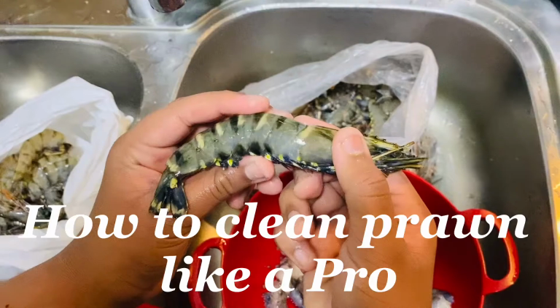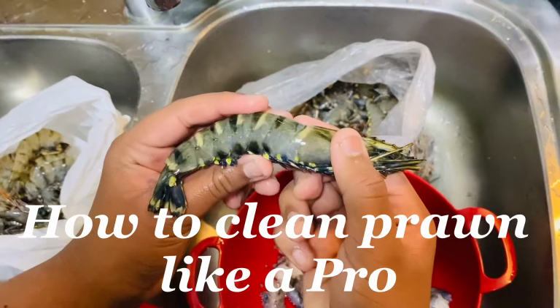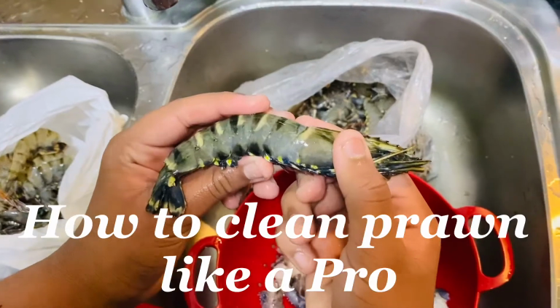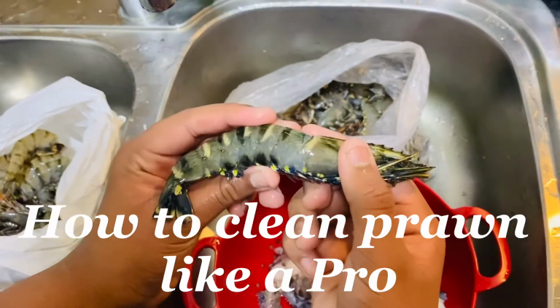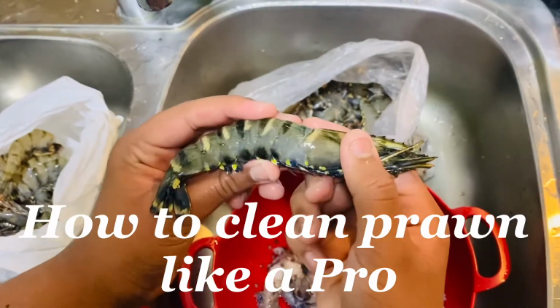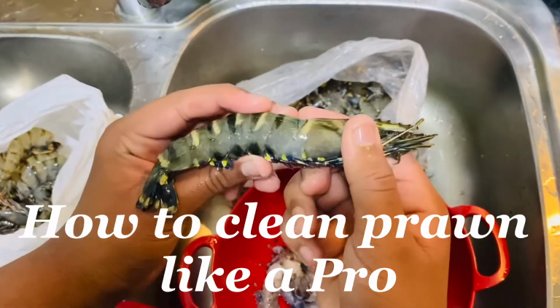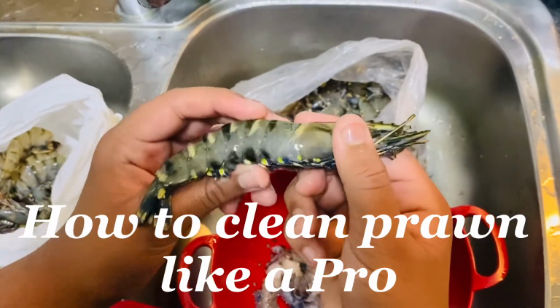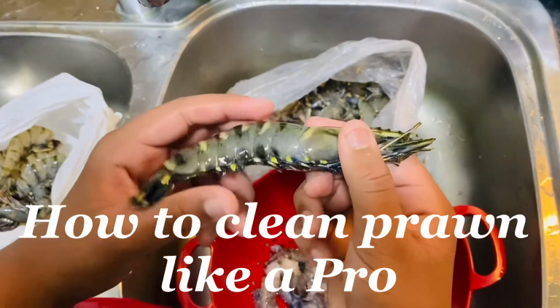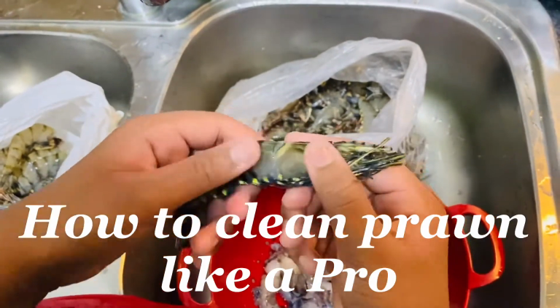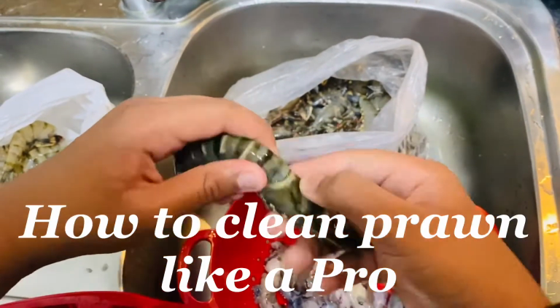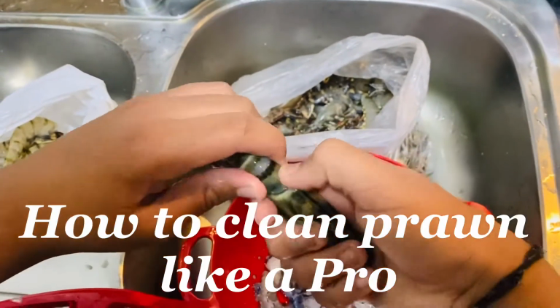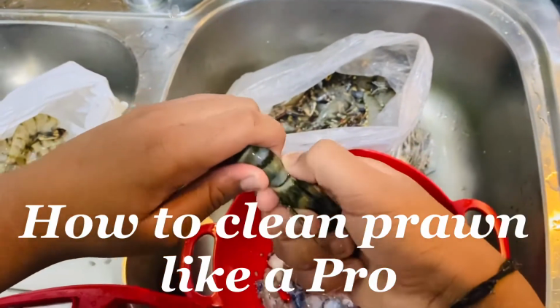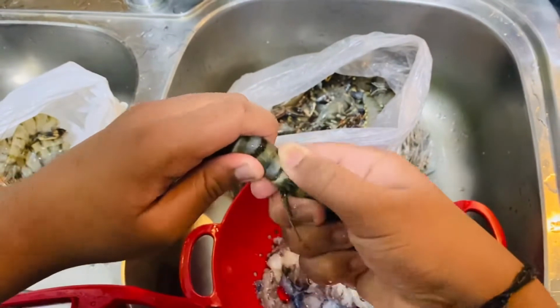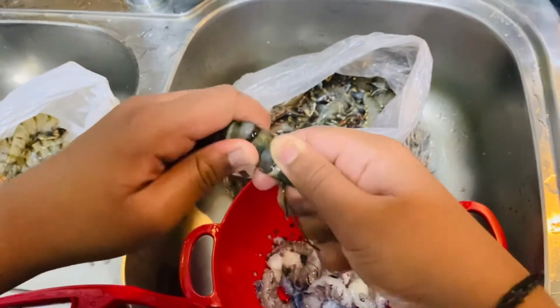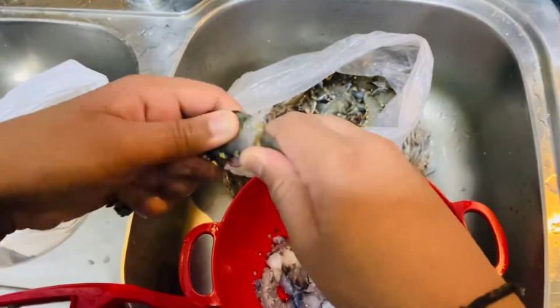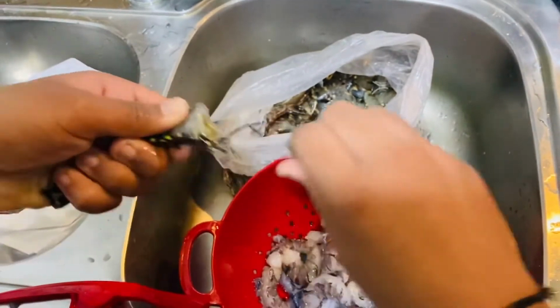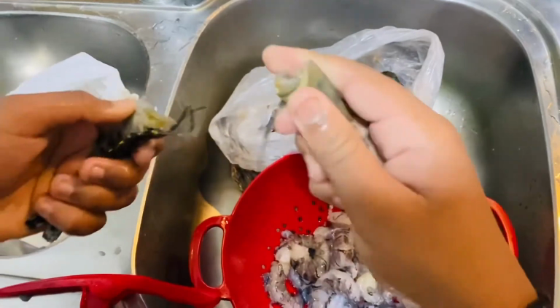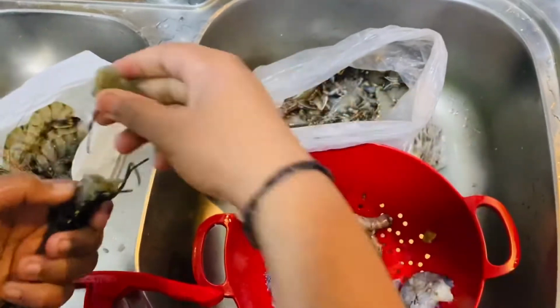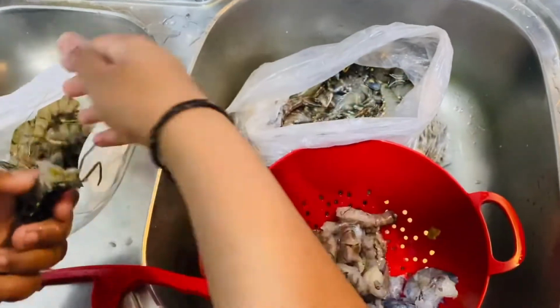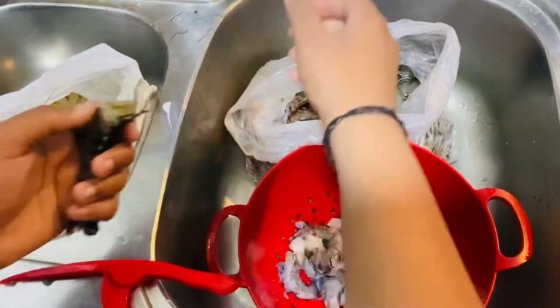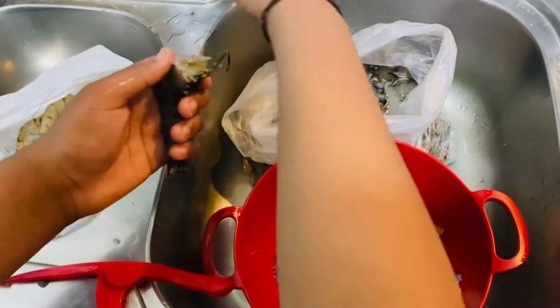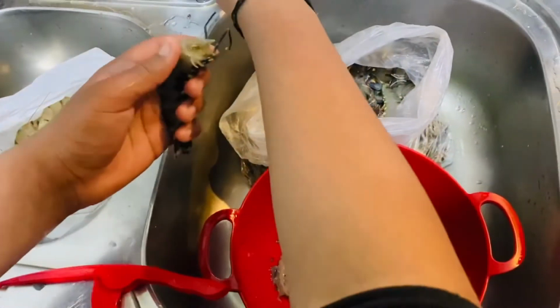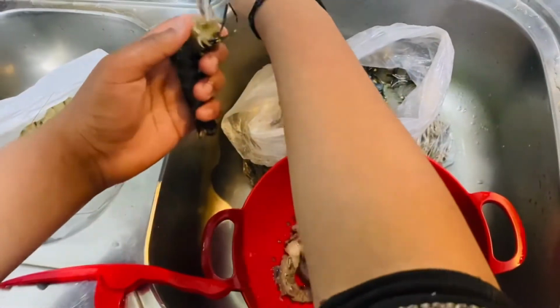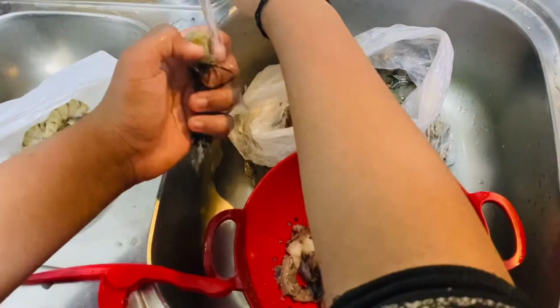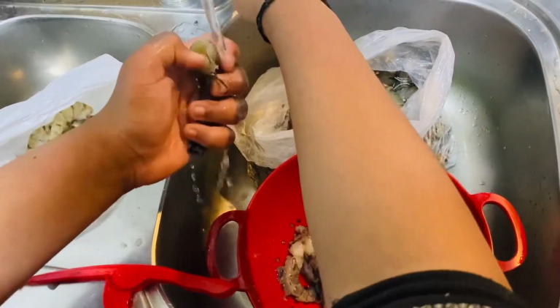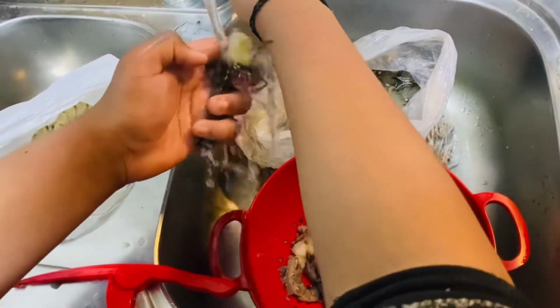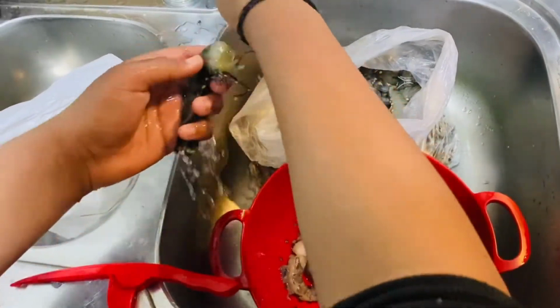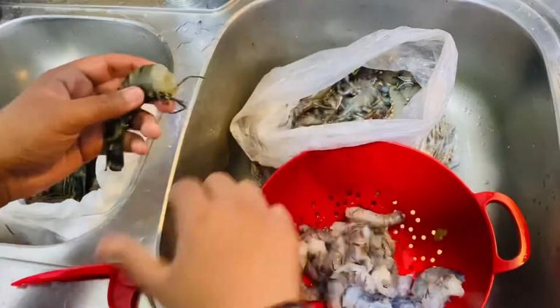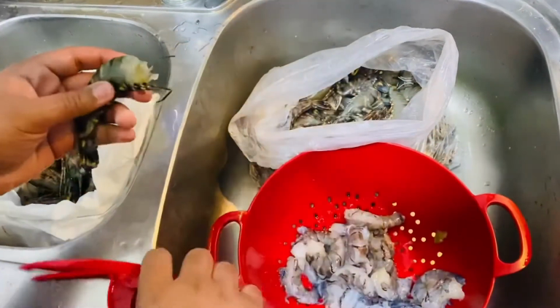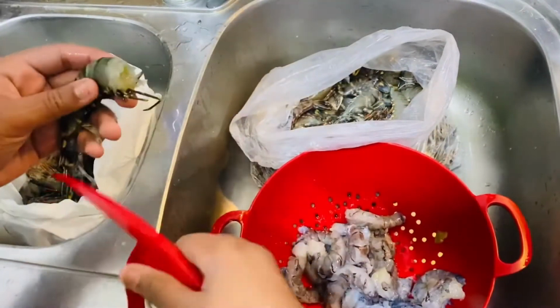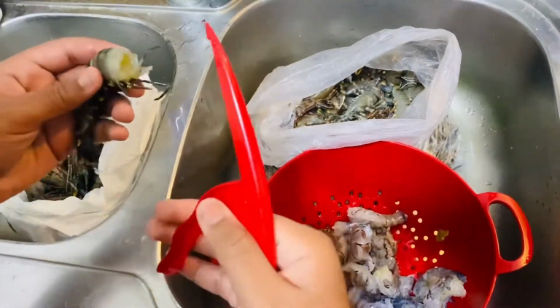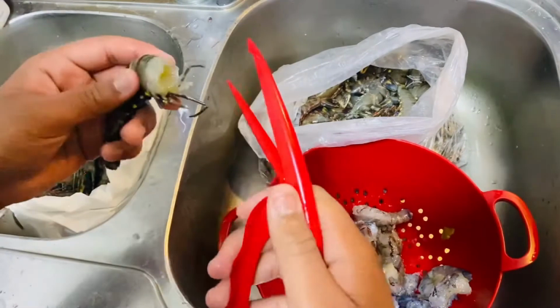How to clean prawn like a pro. First, snap the head, wash the prawn, then get this tool.